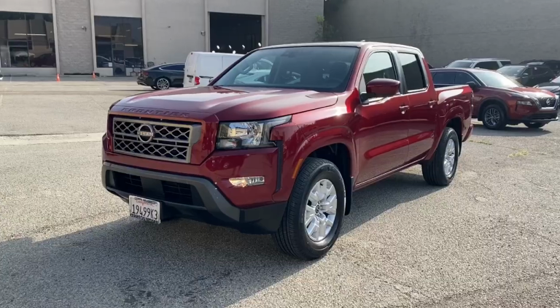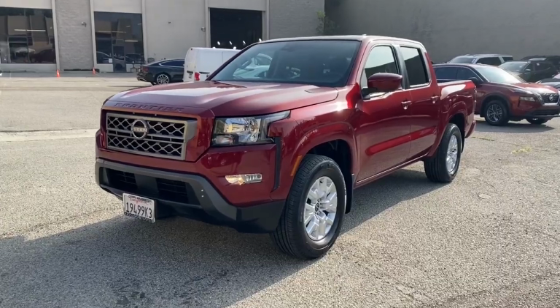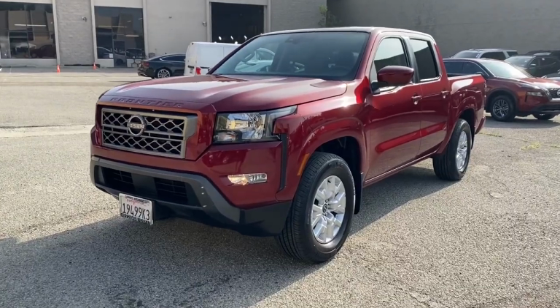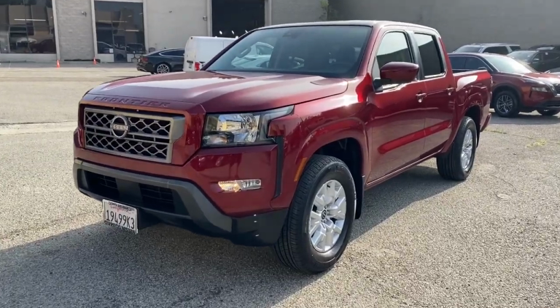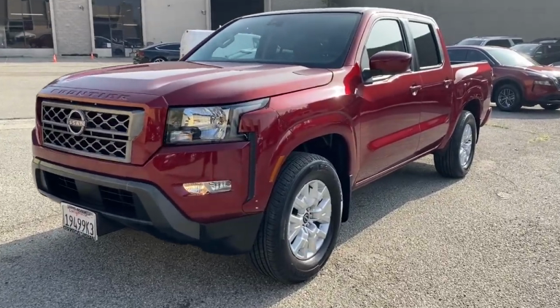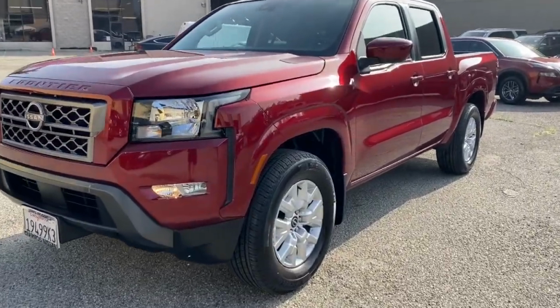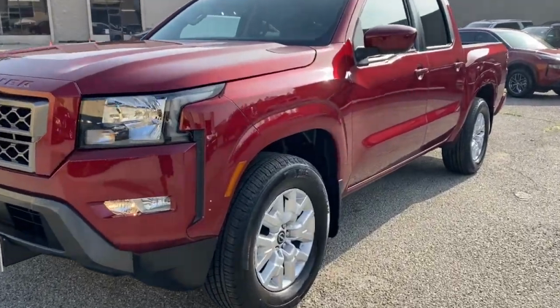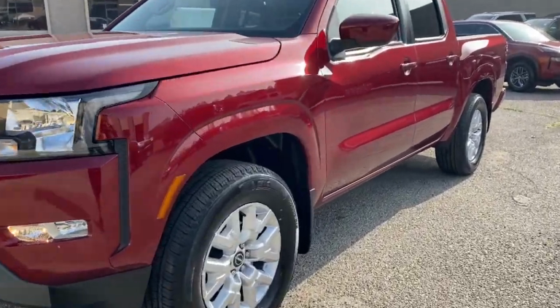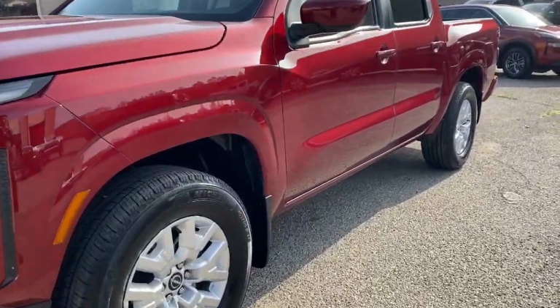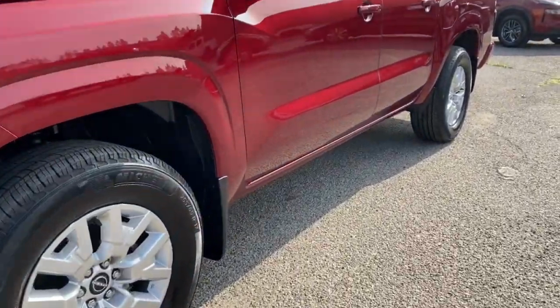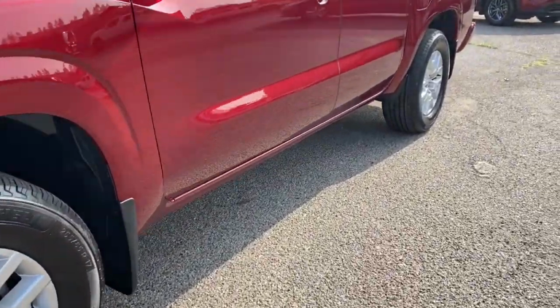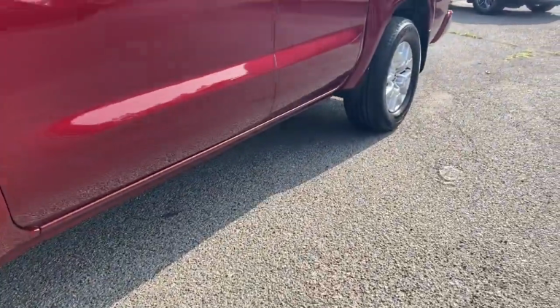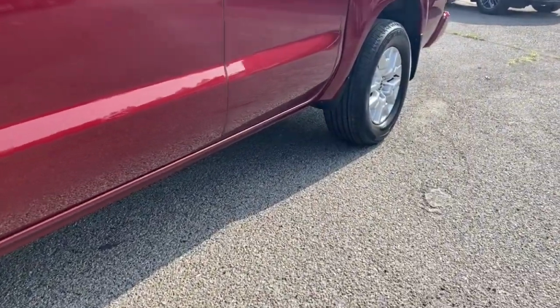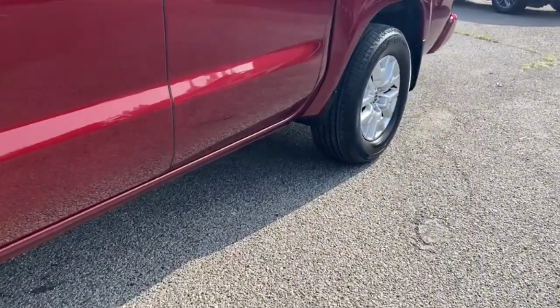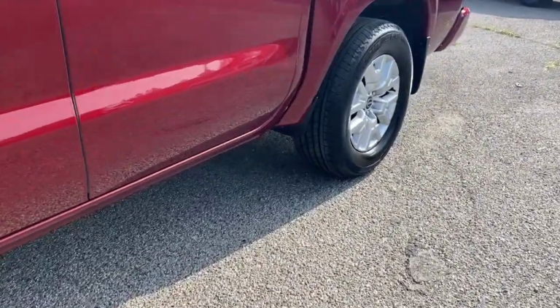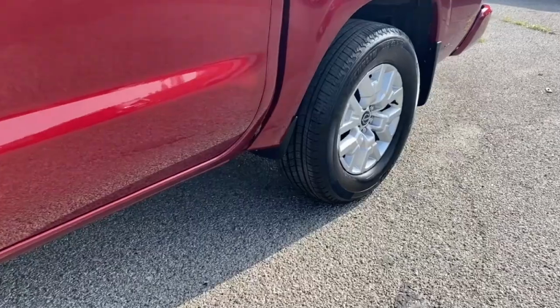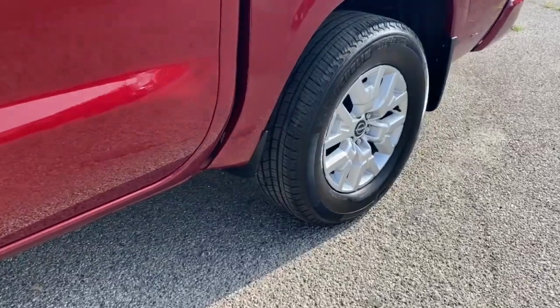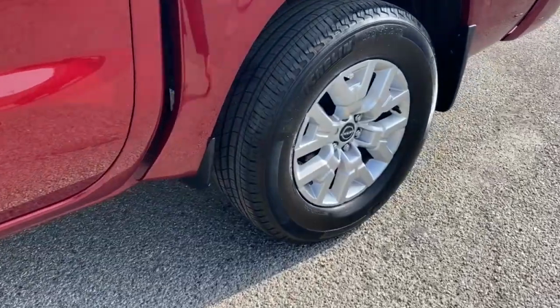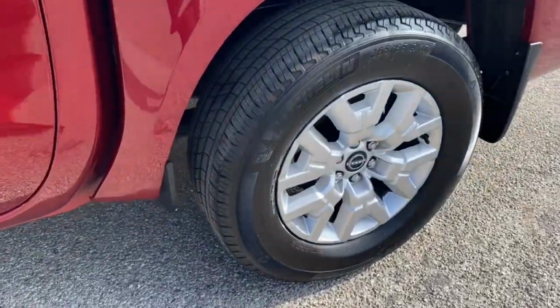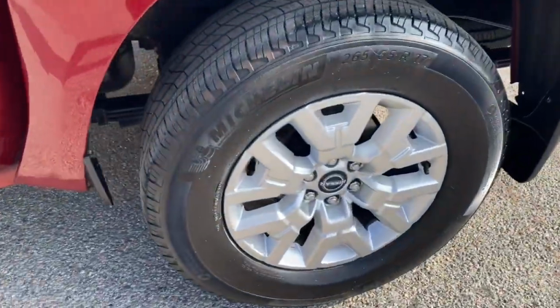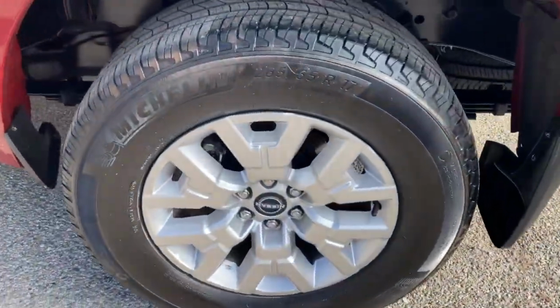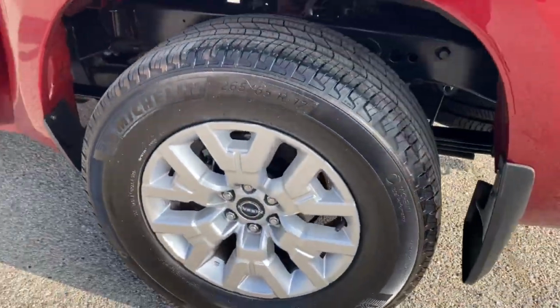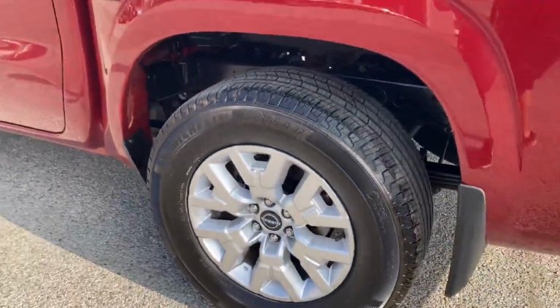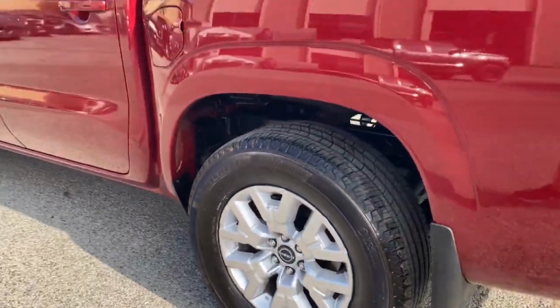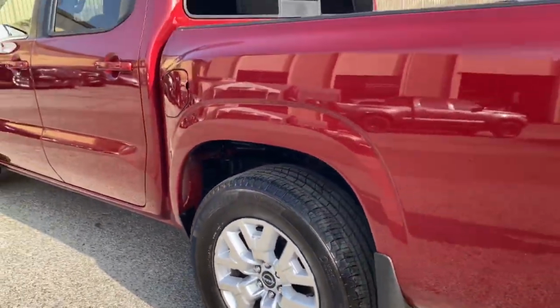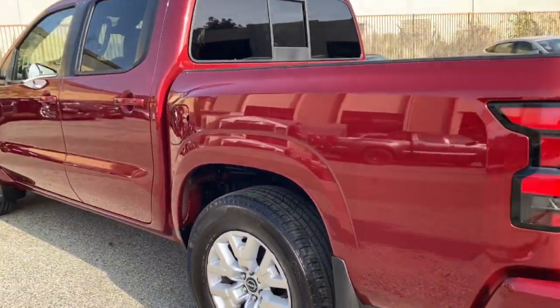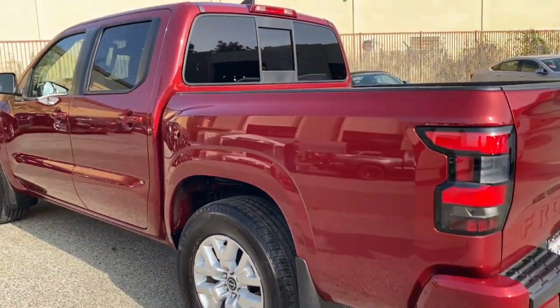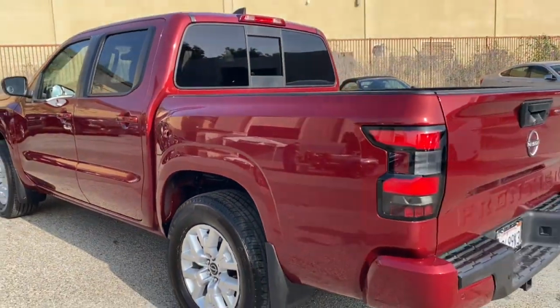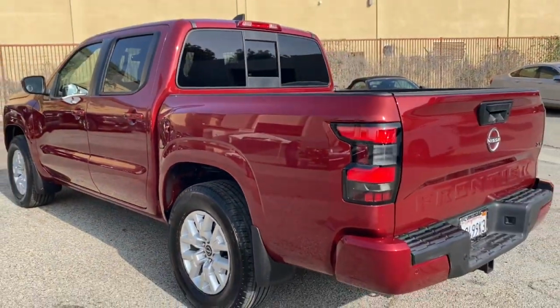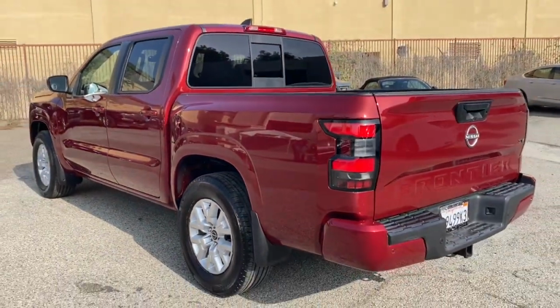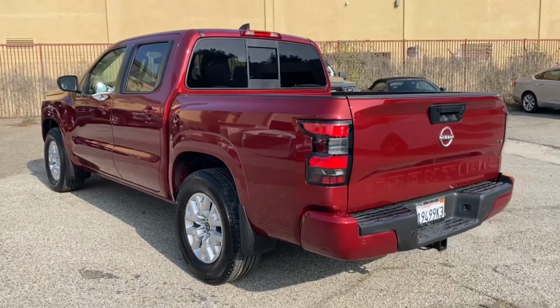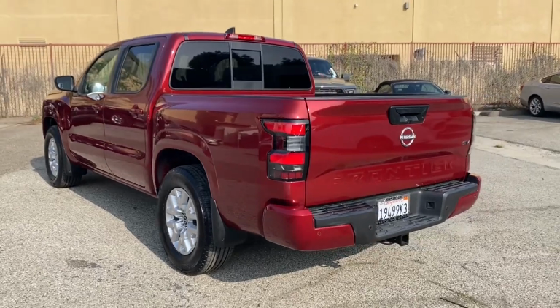Get into a car with value. 2022 Nissan Frontier. With less than 25,000 miles on the odometer, this vehicle stands out from the rest.